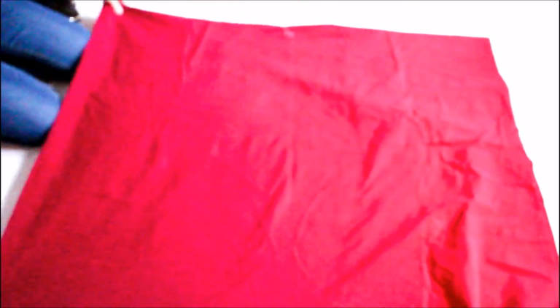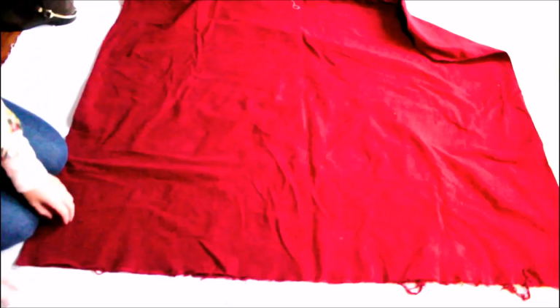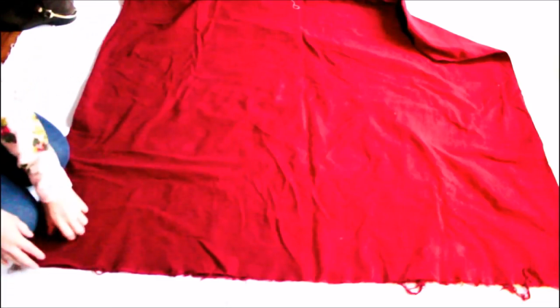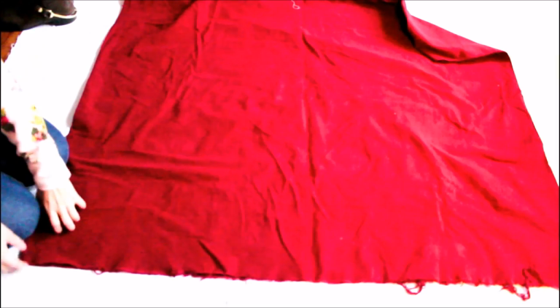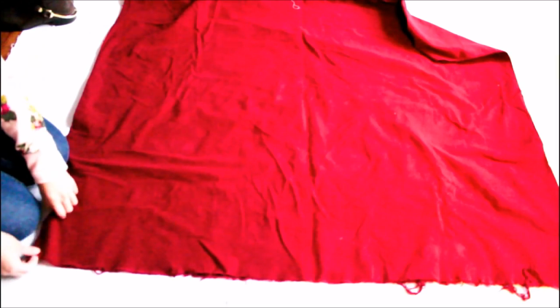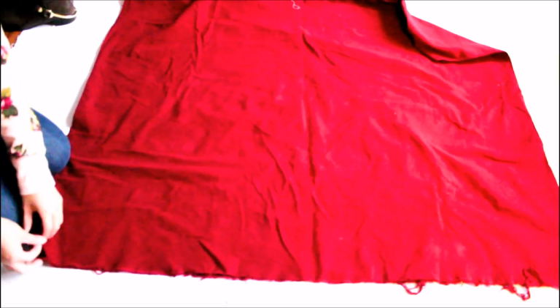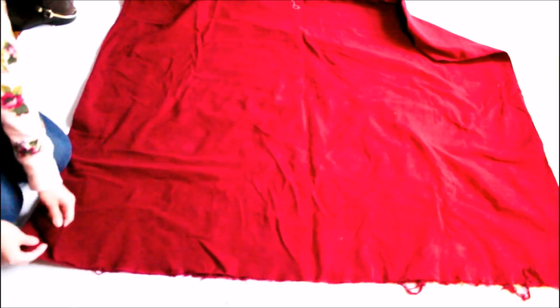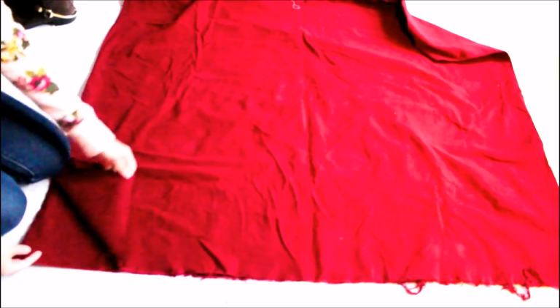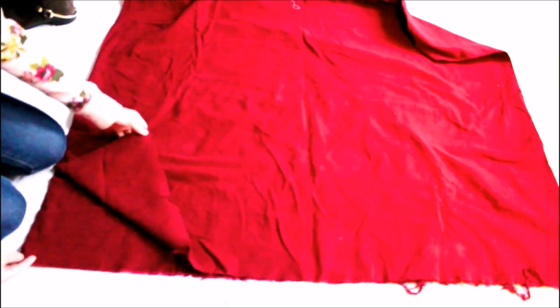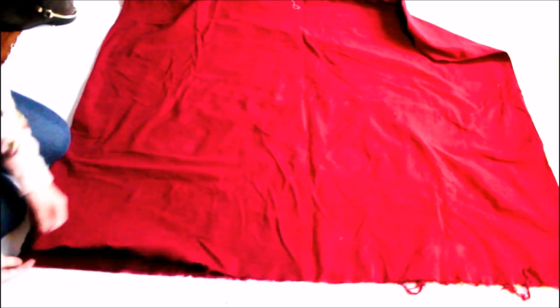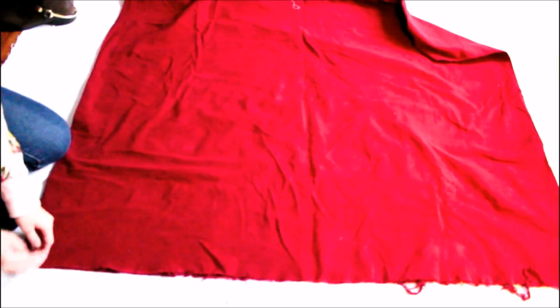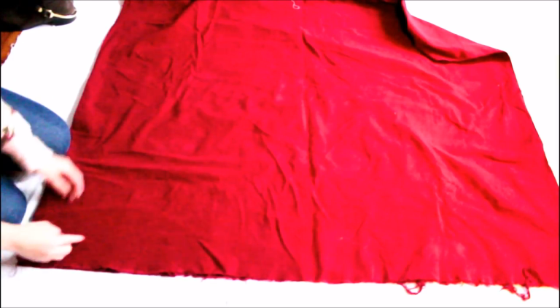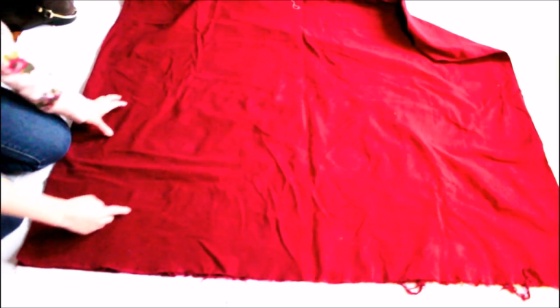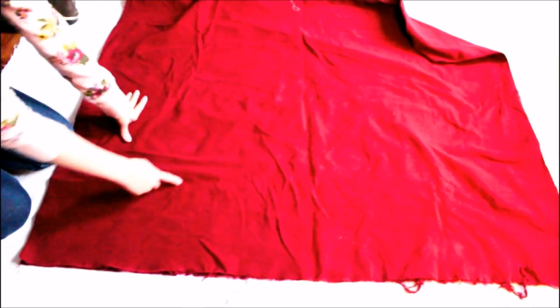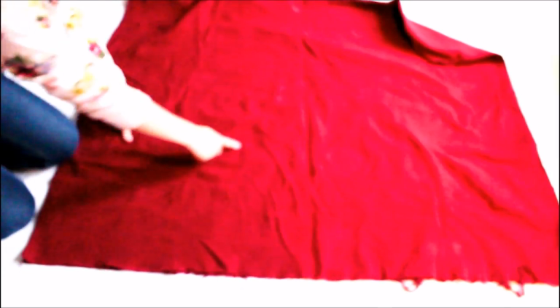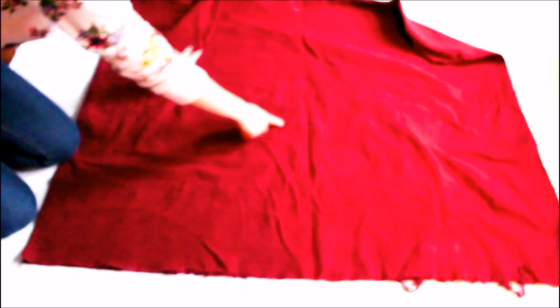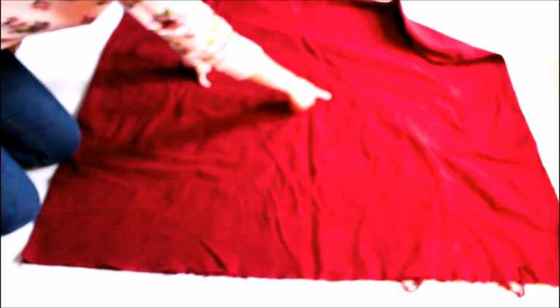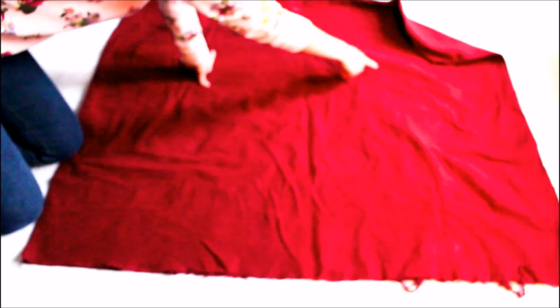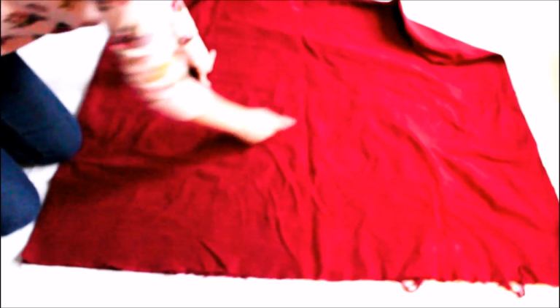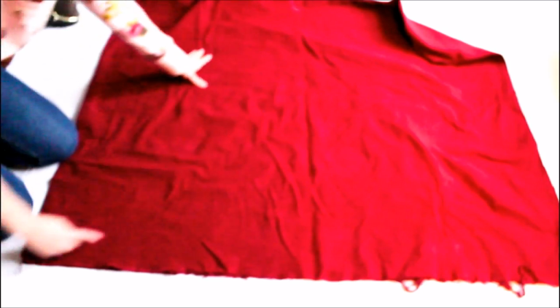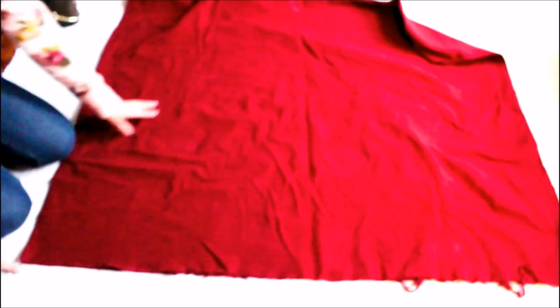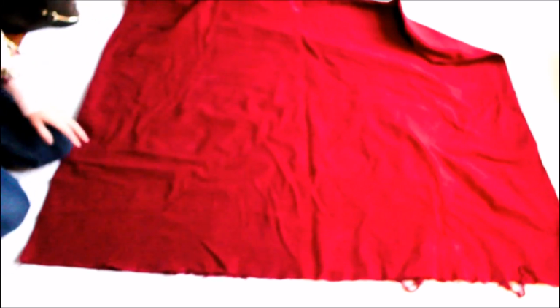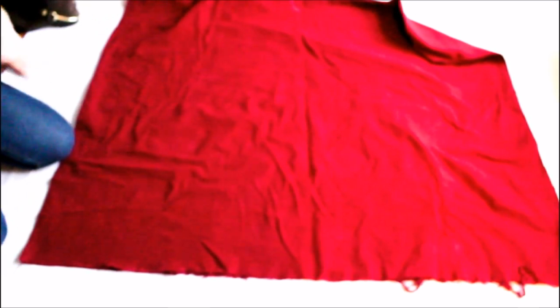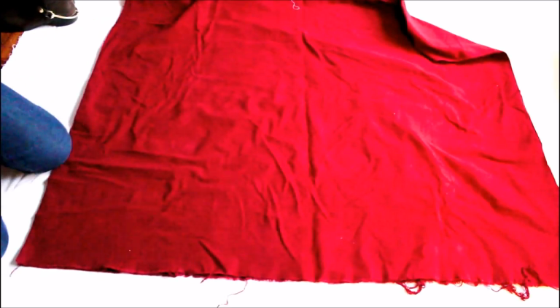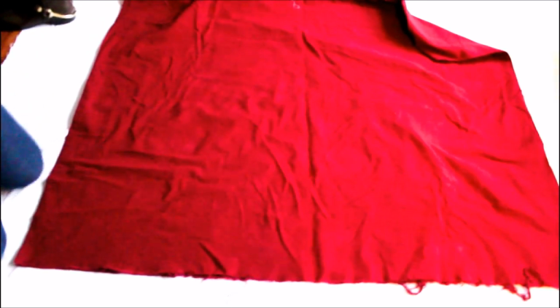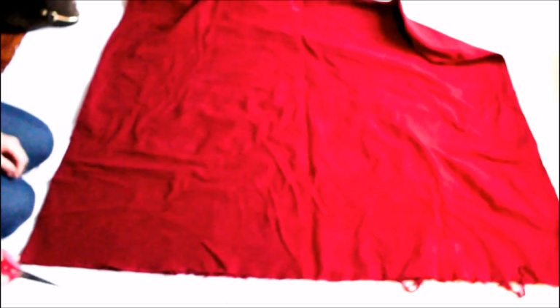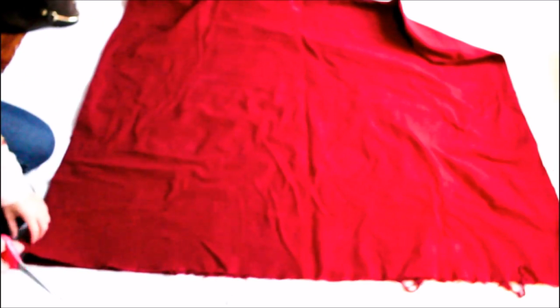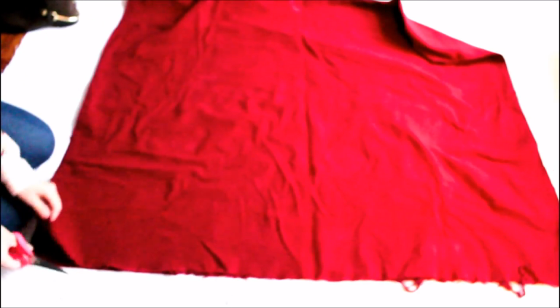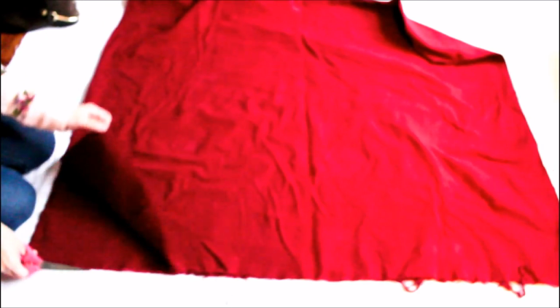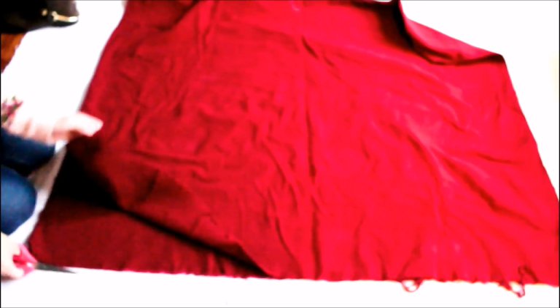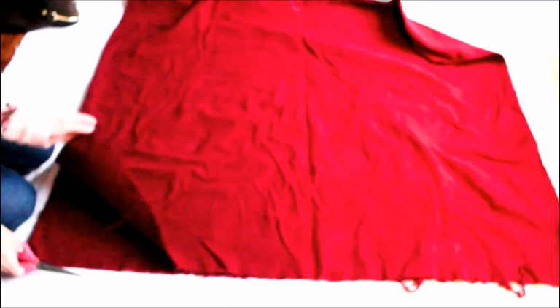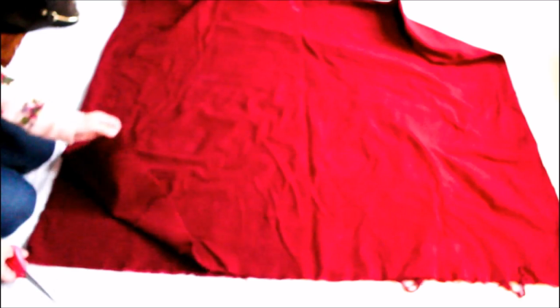After smoothing out the fabric comes the cutting part. I will be cutting it diagonally, so corner to corner. It is really important that you start cutting from the open-ended corner to the folded corner.